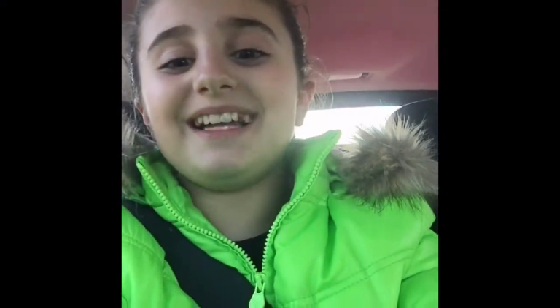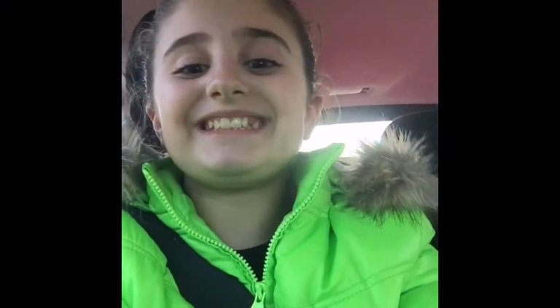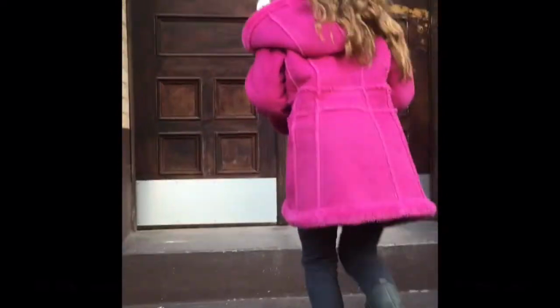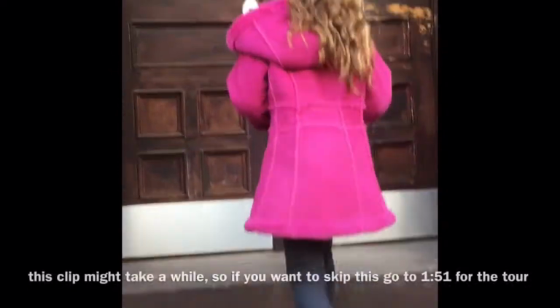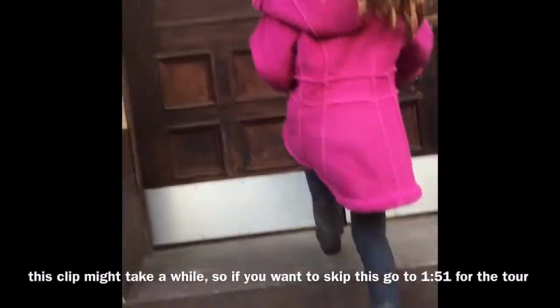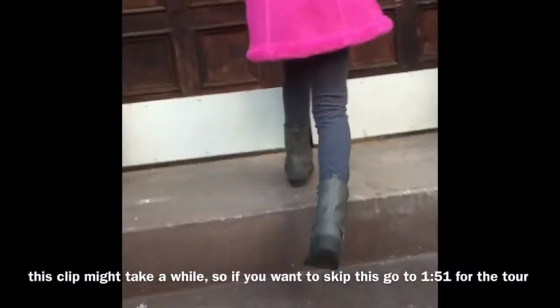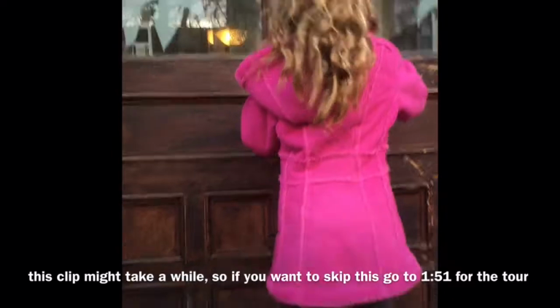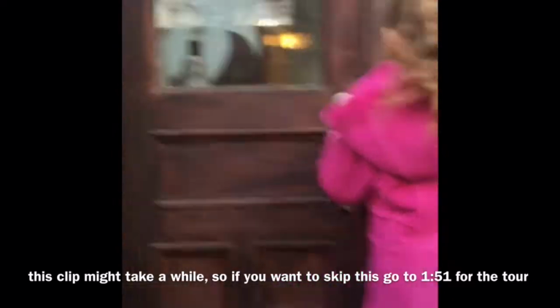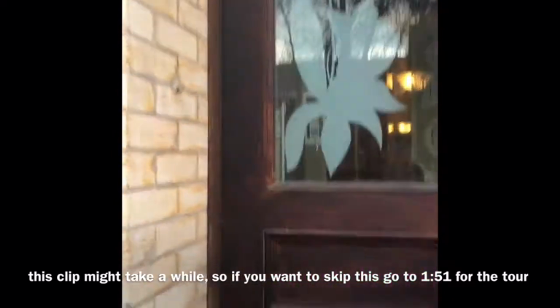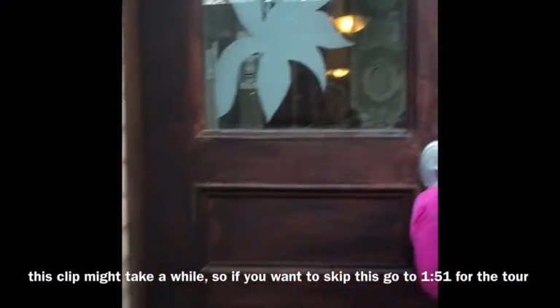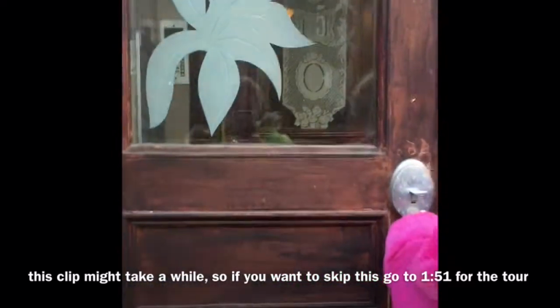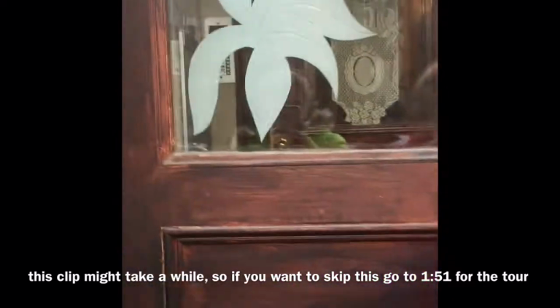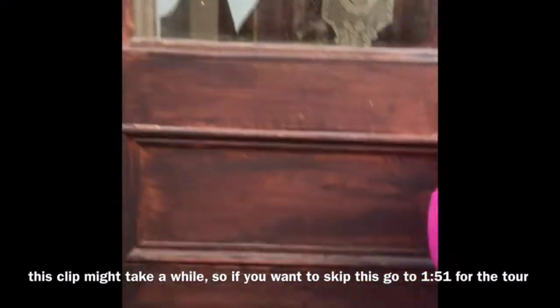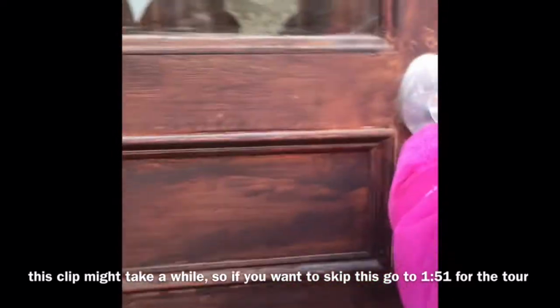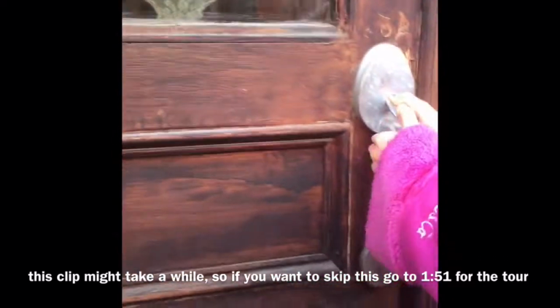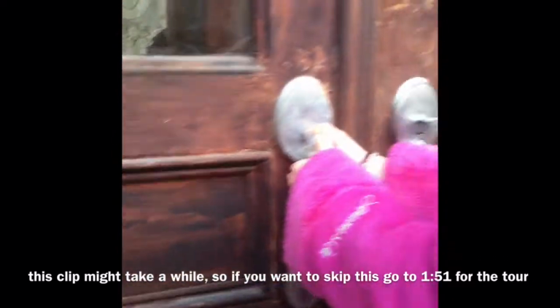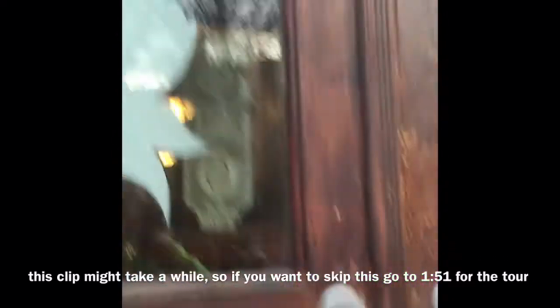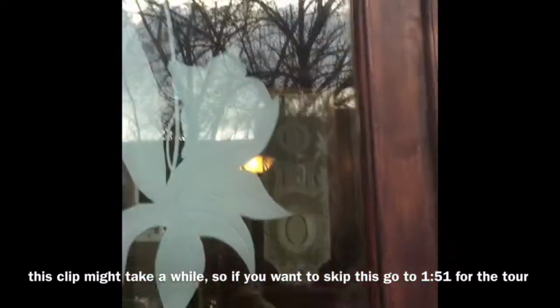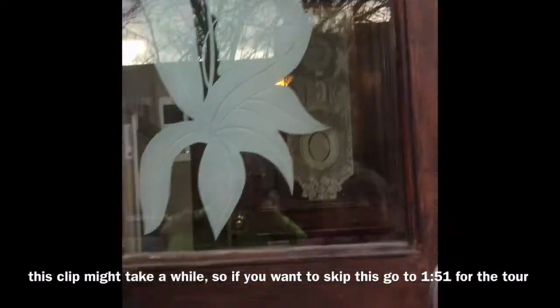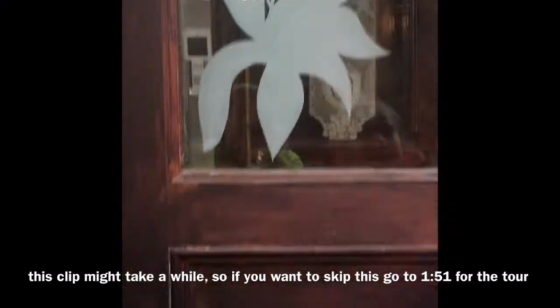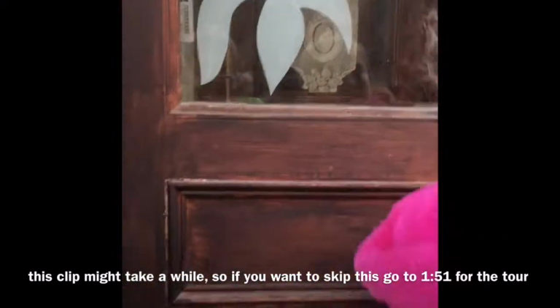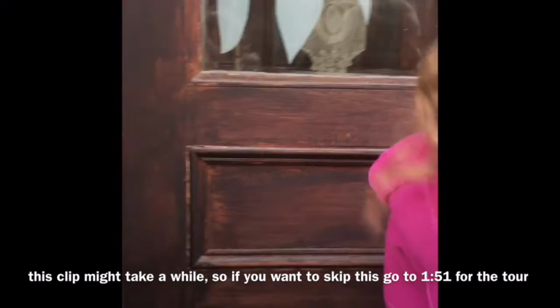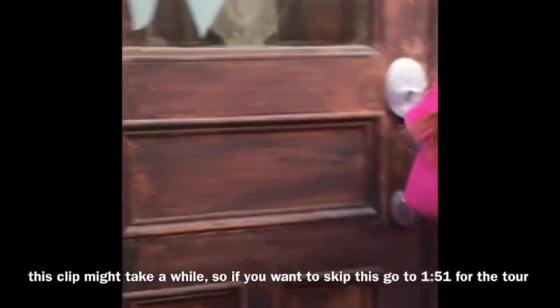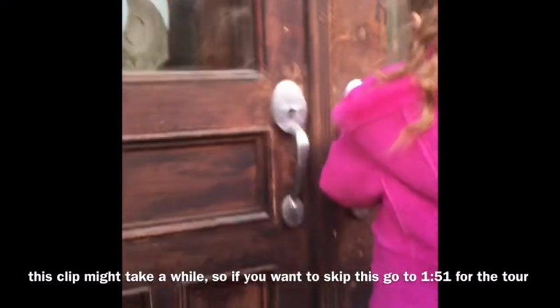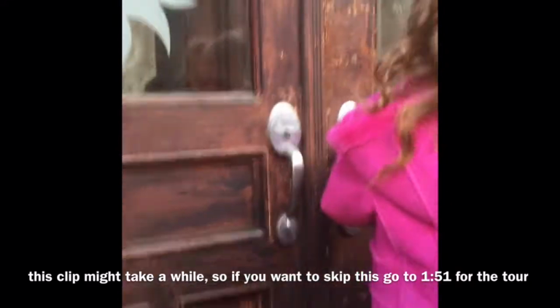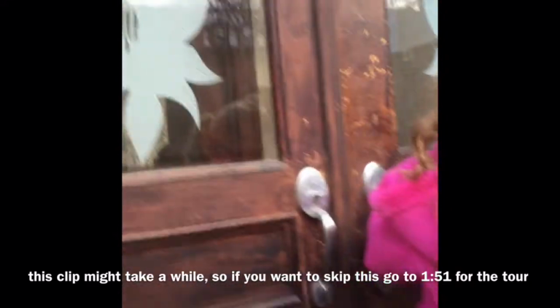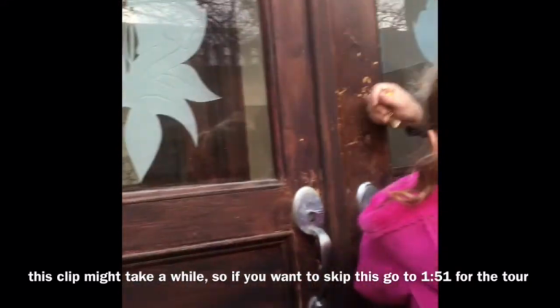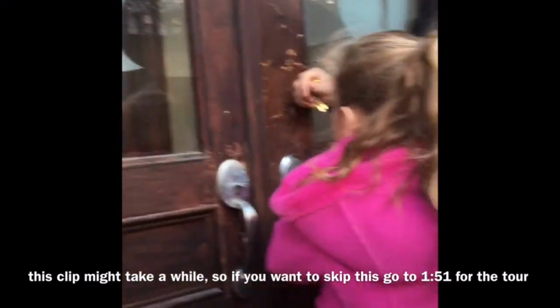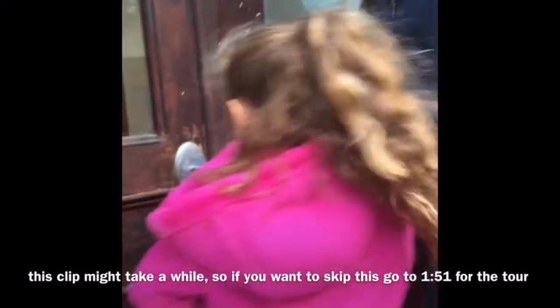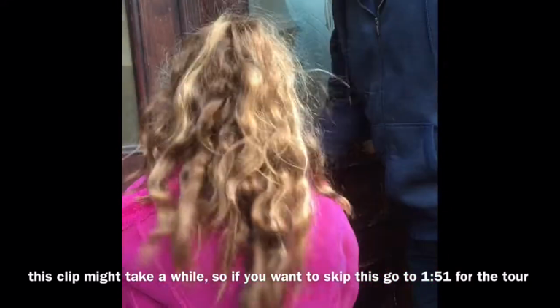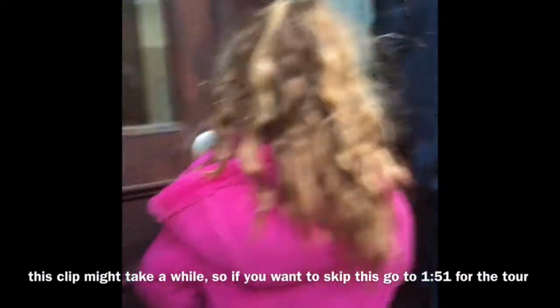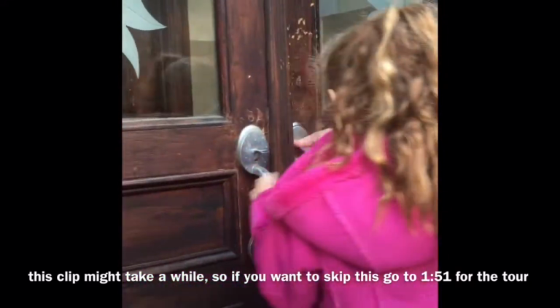Hey guys, we're at my nana's apartment. She doesn't live here anymore, but we're actually at the apartment in Brooklyn and my dad's unlocking it.